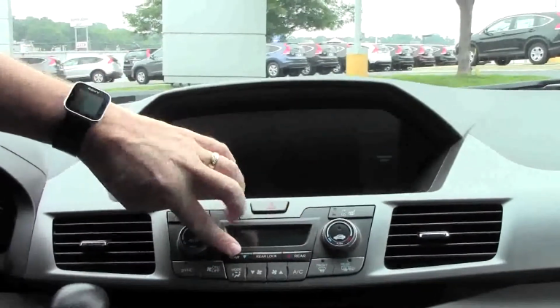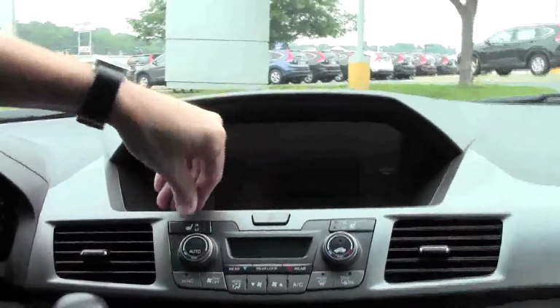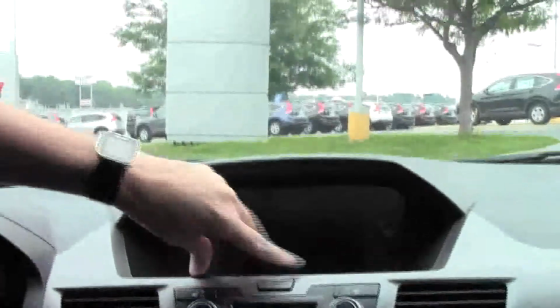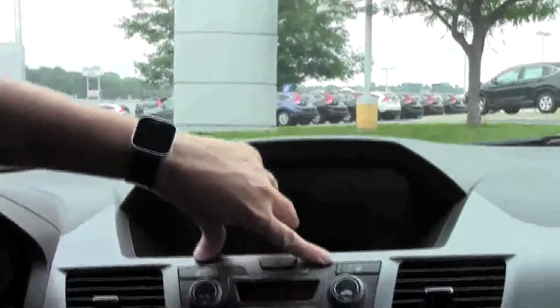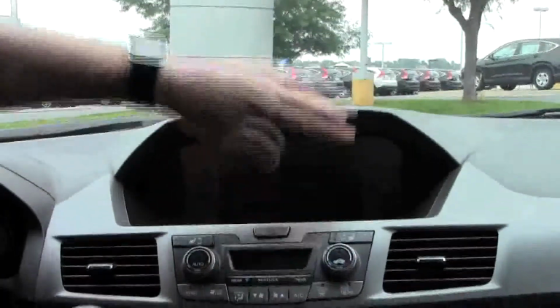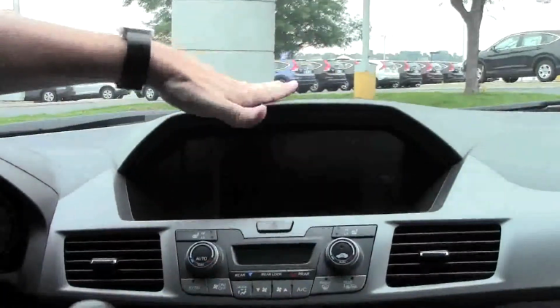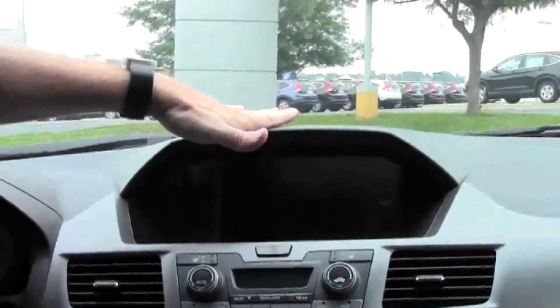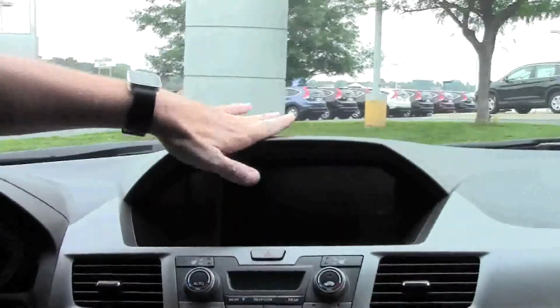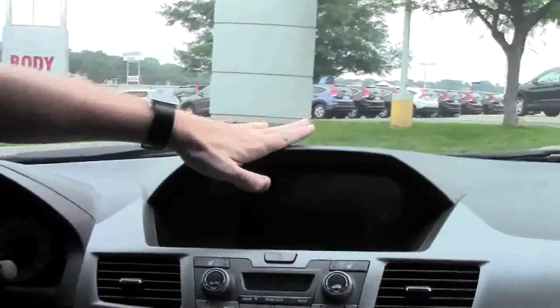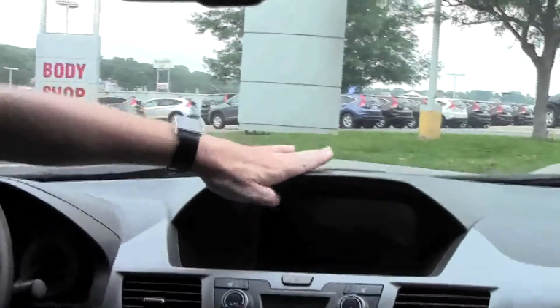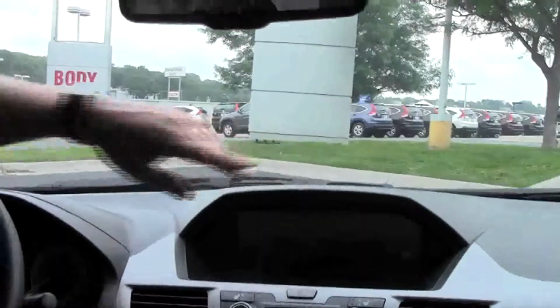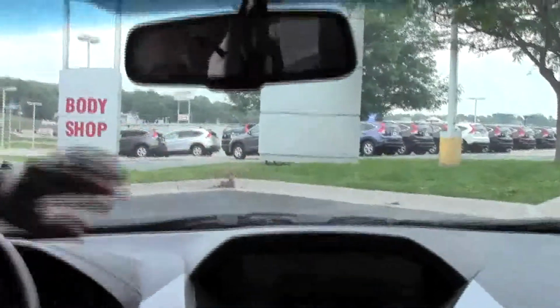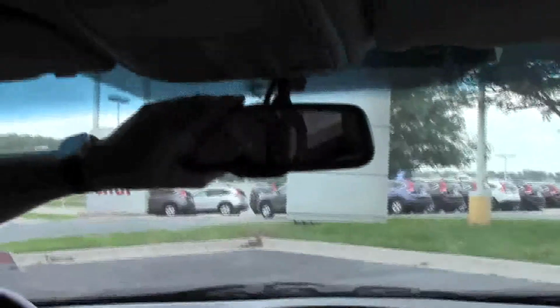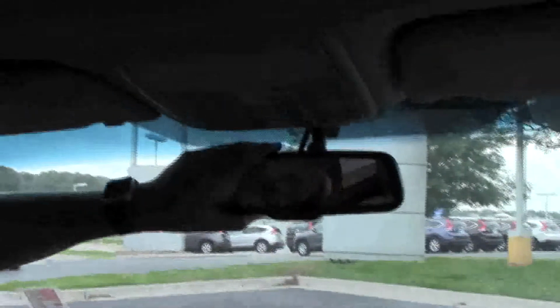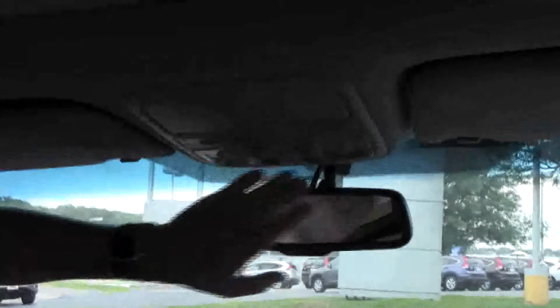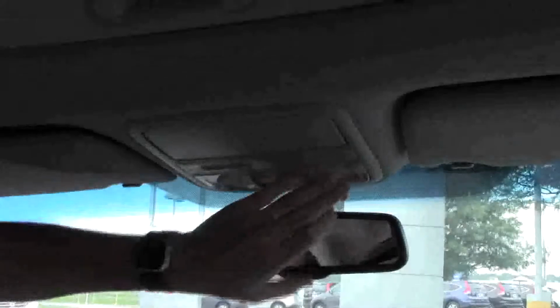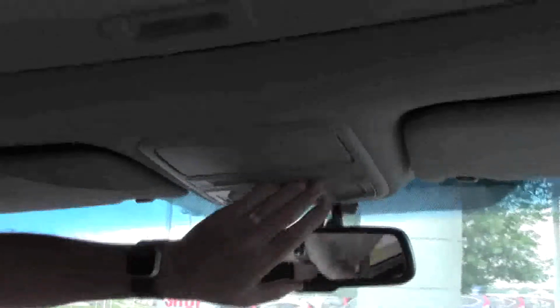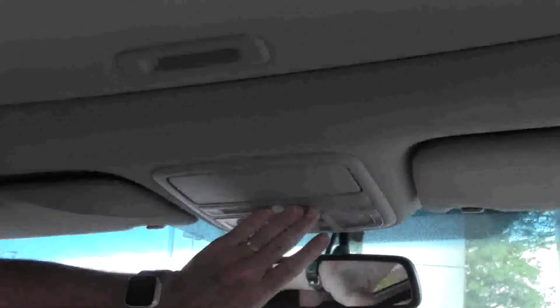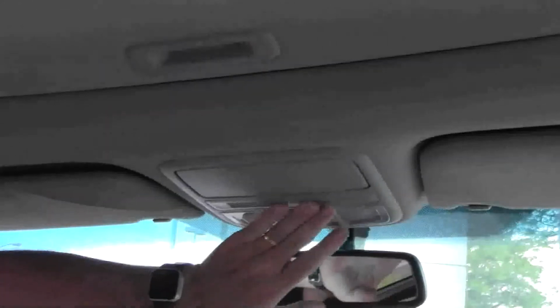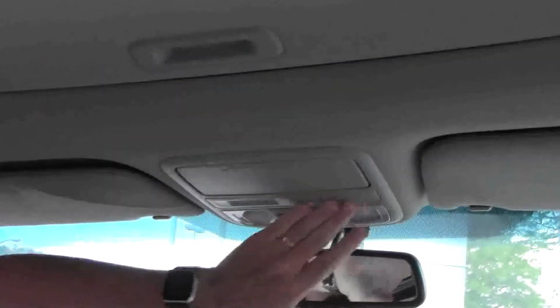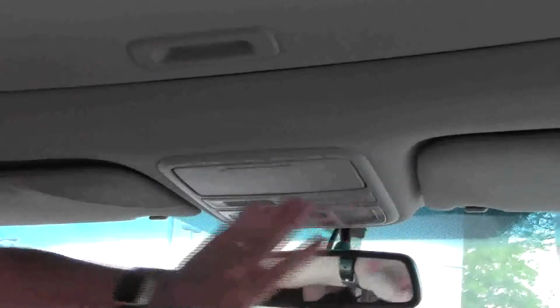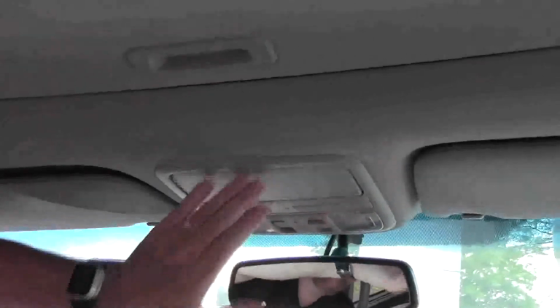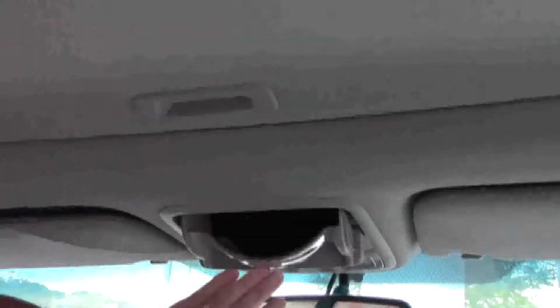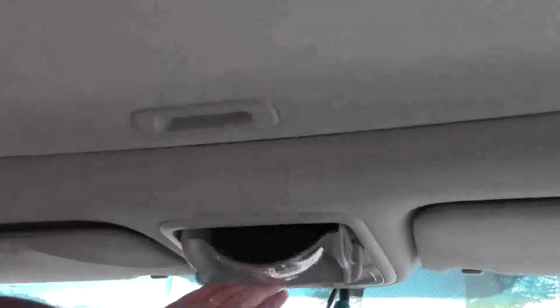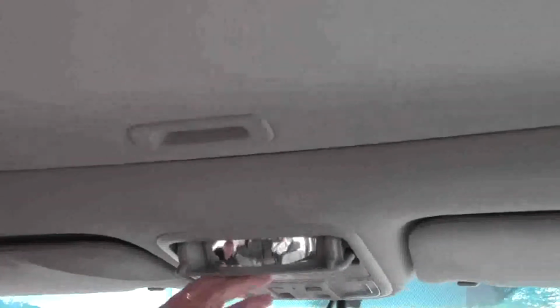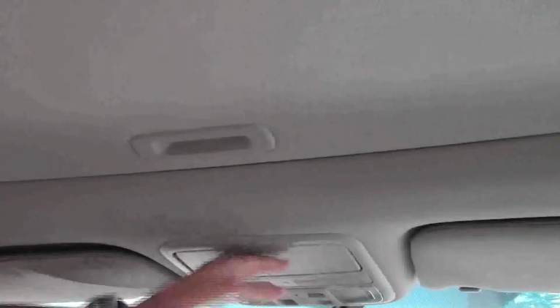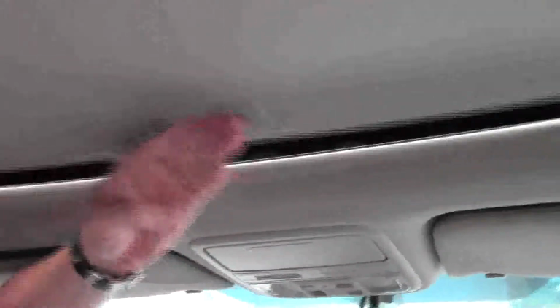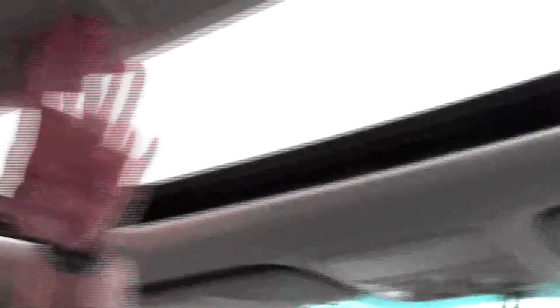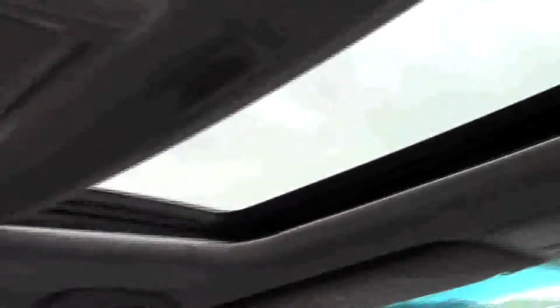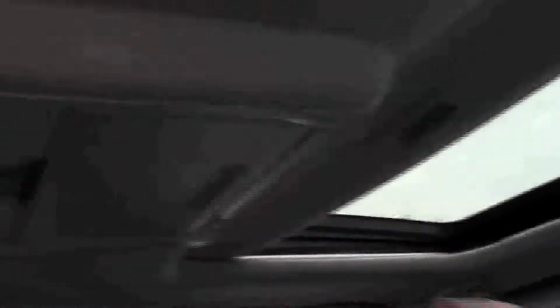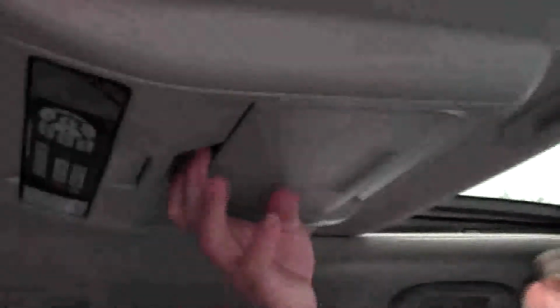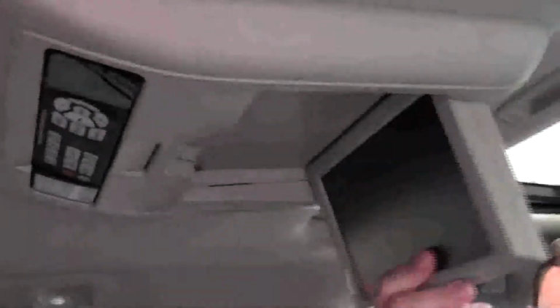Heated driver and passenger seat. You do have your iMID display and backup camera. Day night mirrors, map lights. HomeLink system for your garage door opener and home security system. Sunglass holder with mirror. Power moonroof and an 11 inch DVD screen.